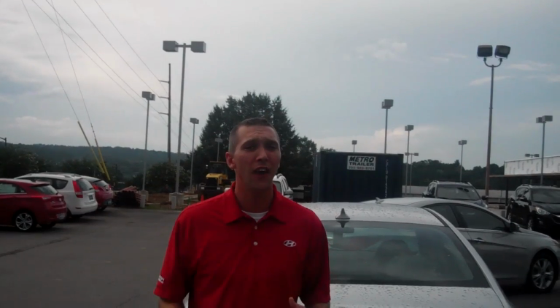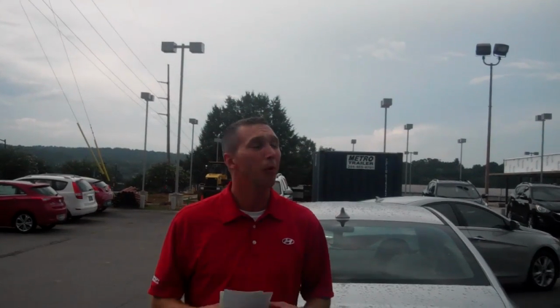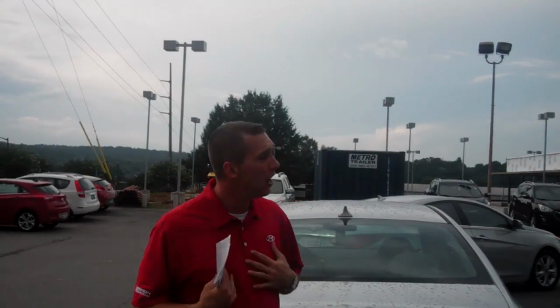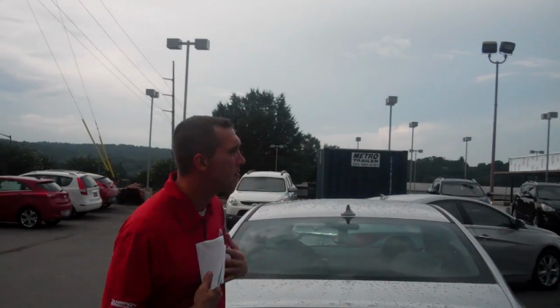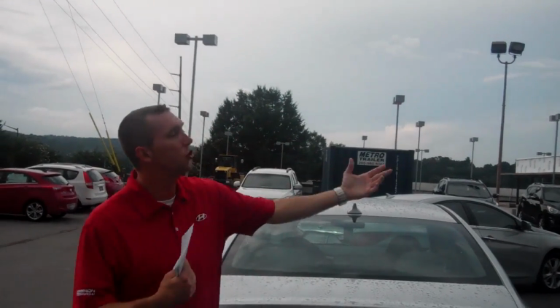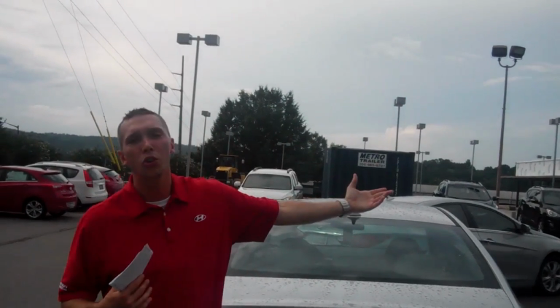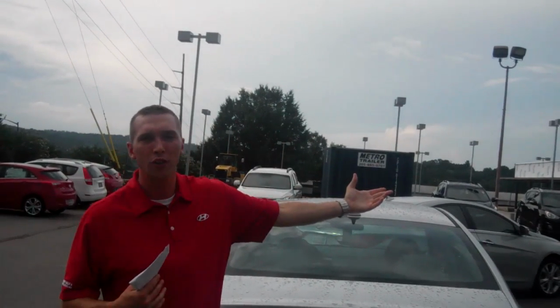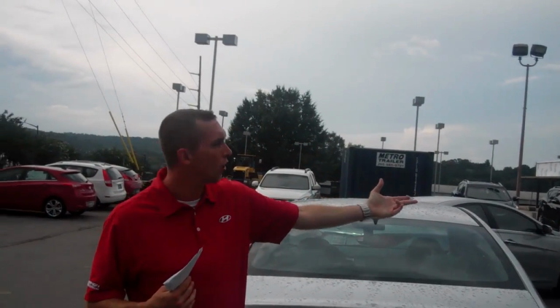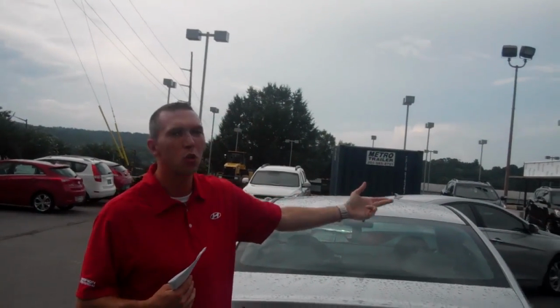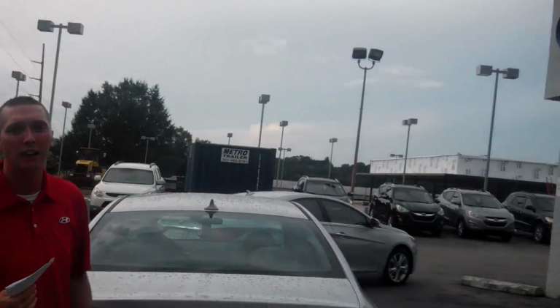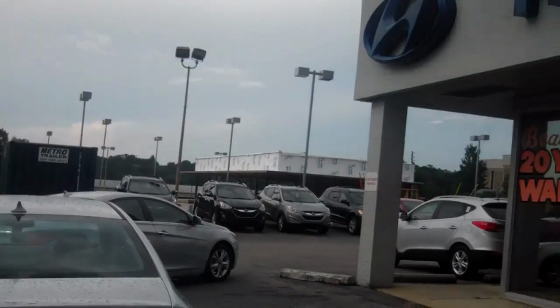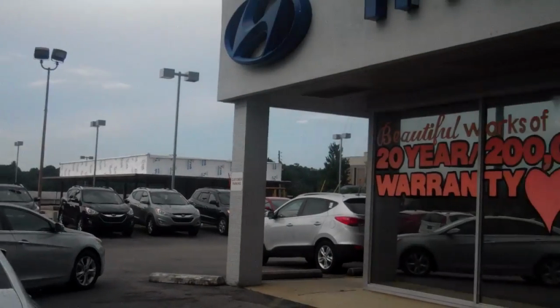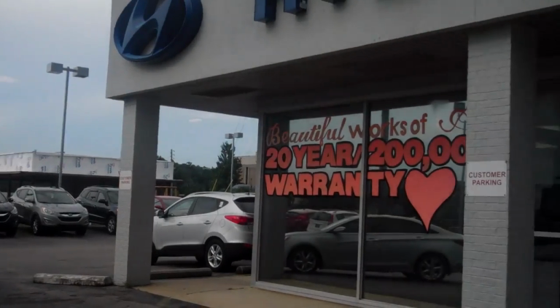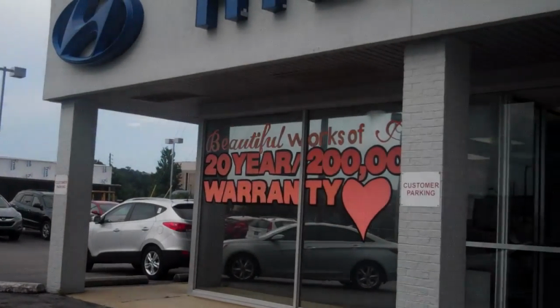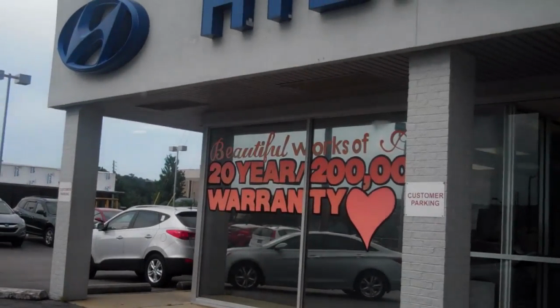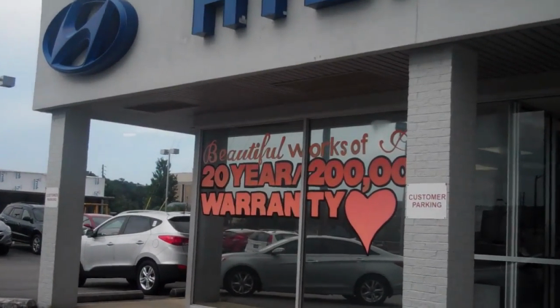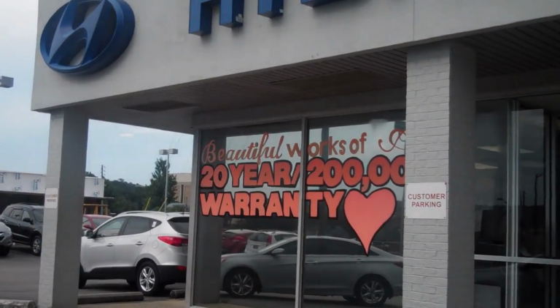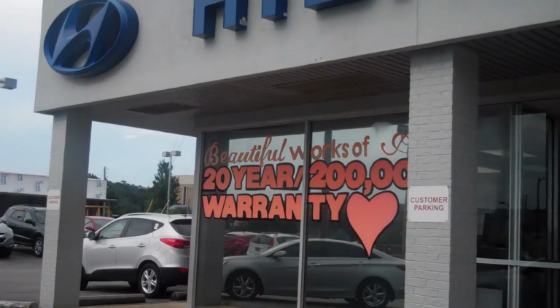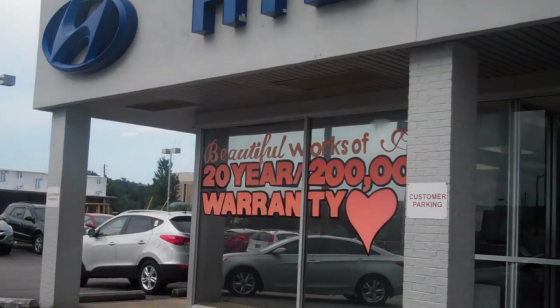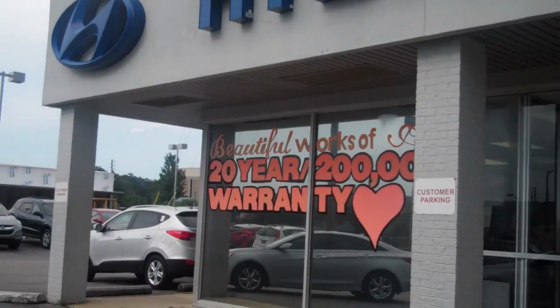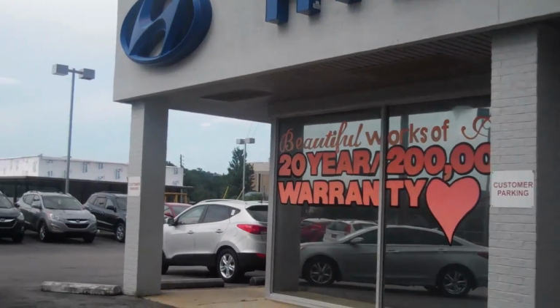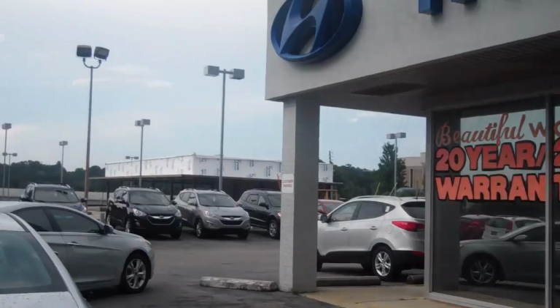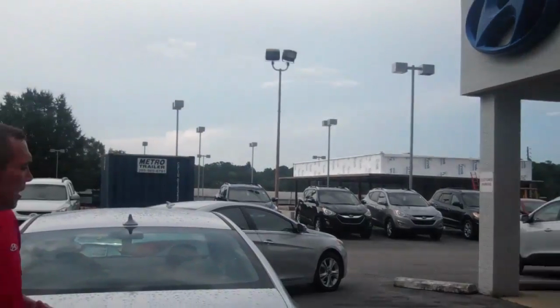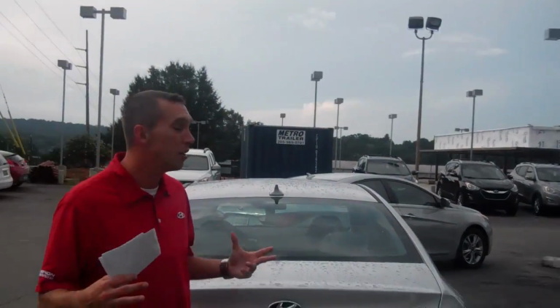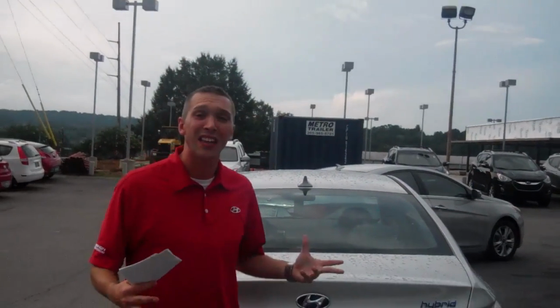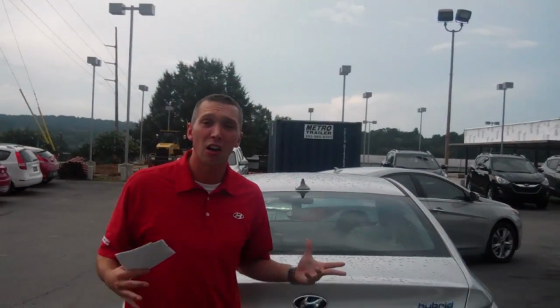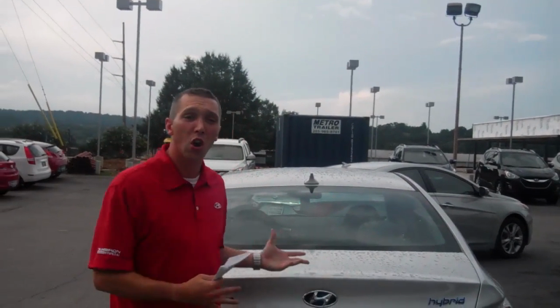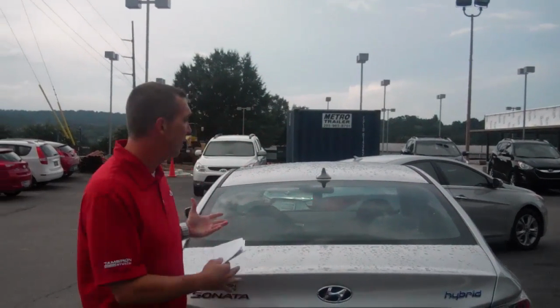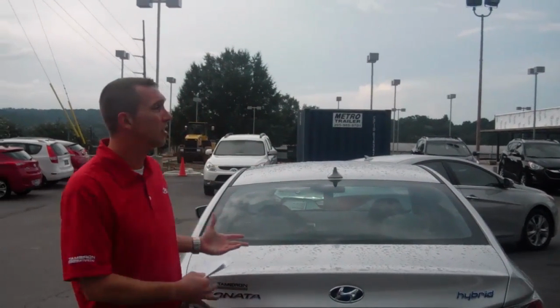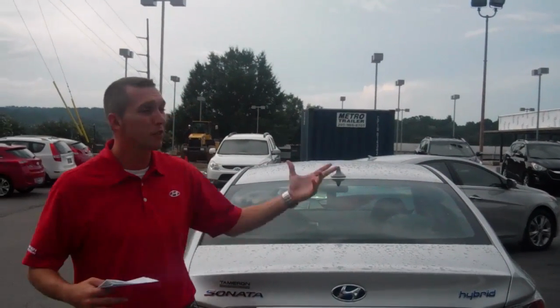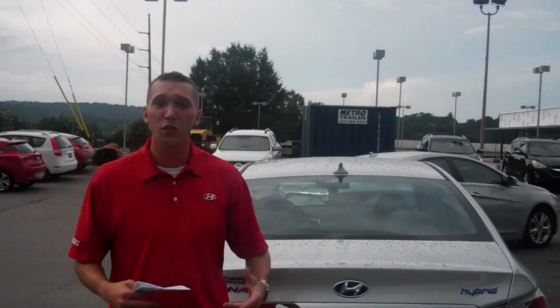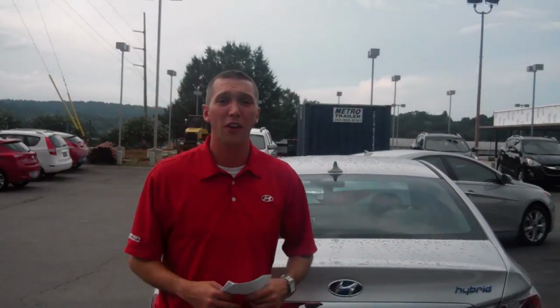Not only that, but we here at Tamron are doubling your warranty to 20 years, 200,000 miles of powertrain warranty. That's right — 20 years, 200,000 miles. If there's anything else on this car that can sell itself, it's the warranty right there.